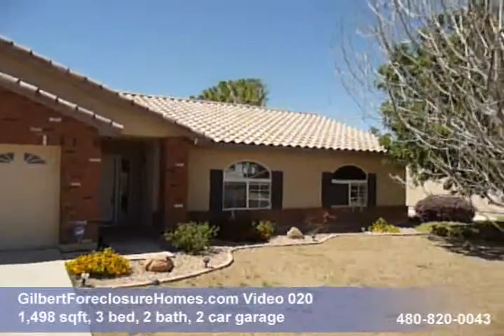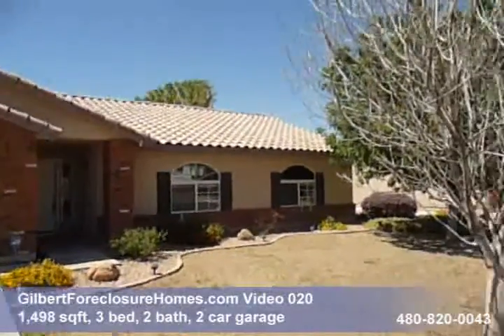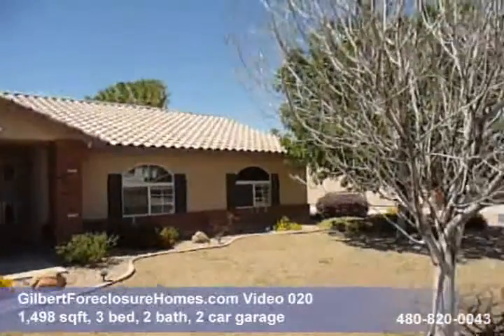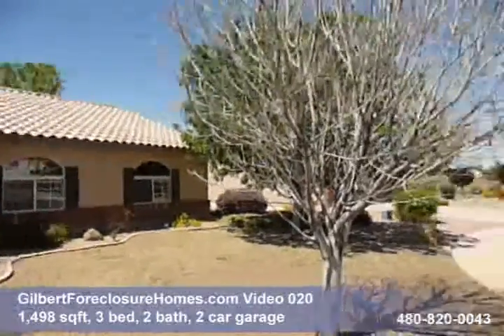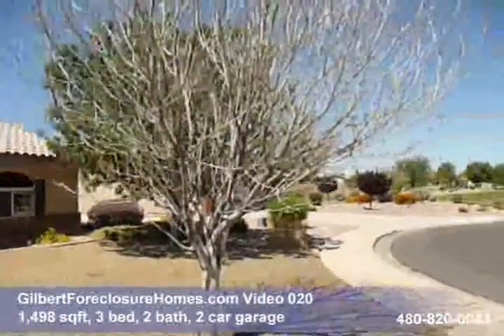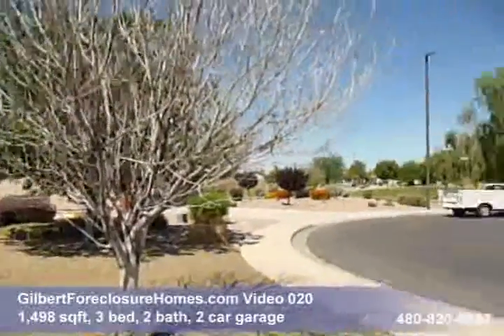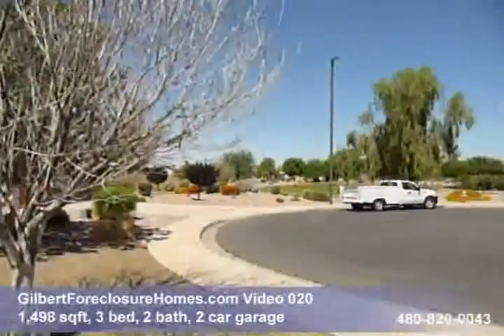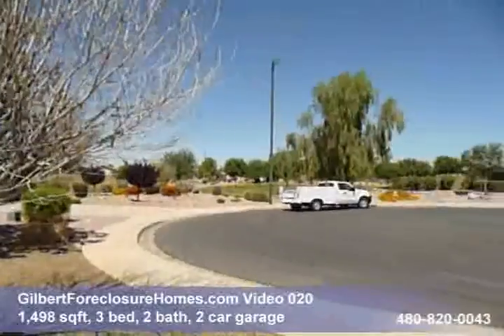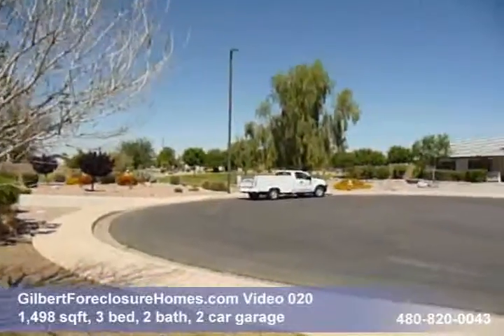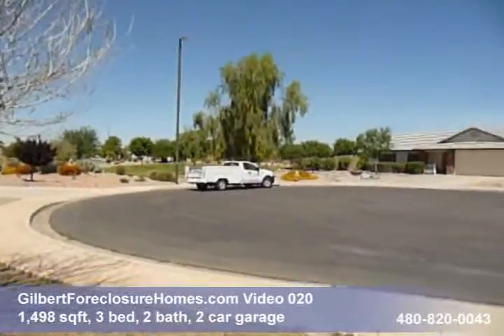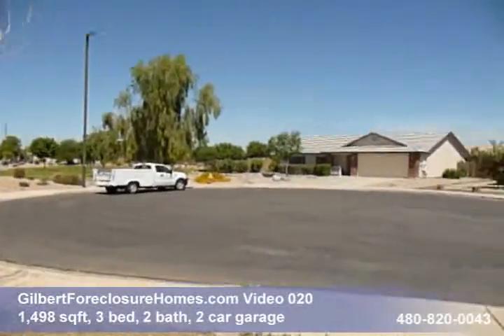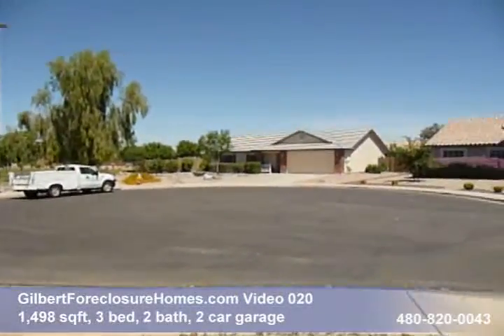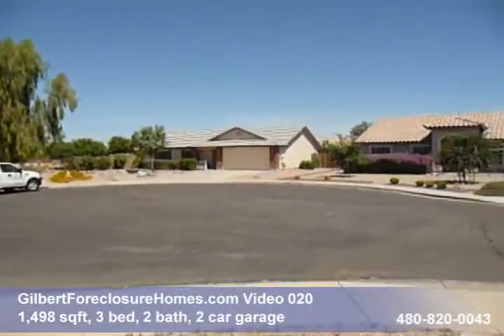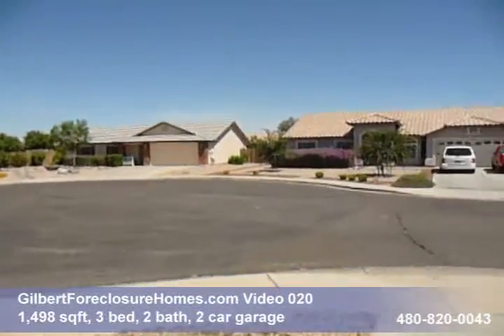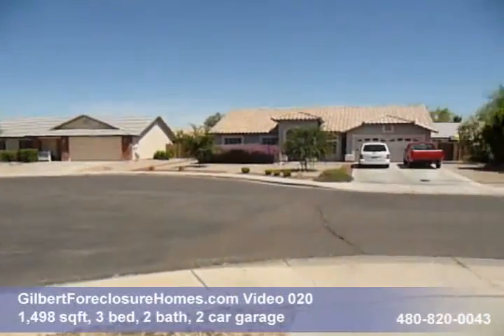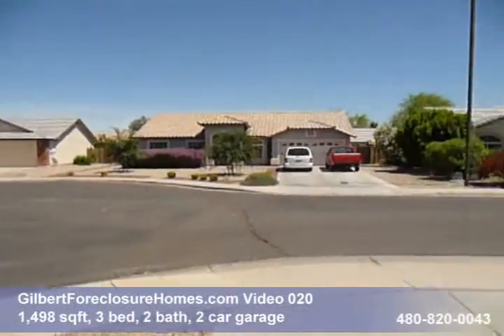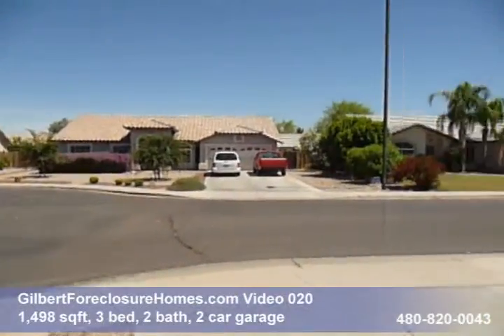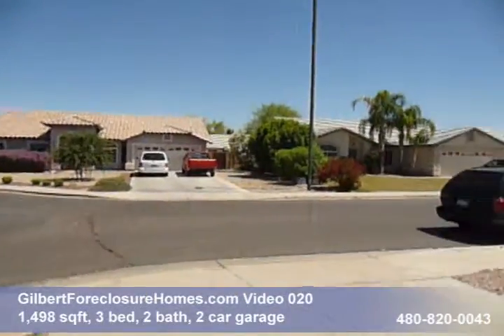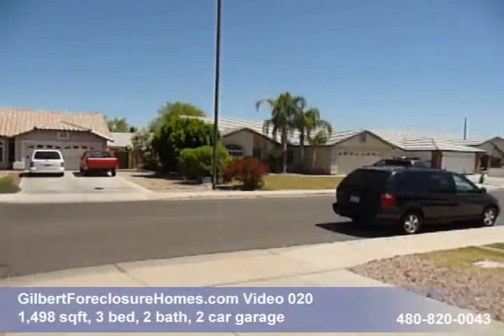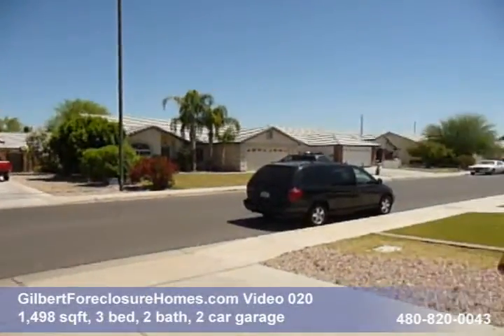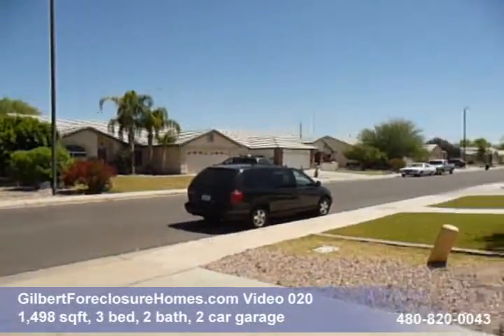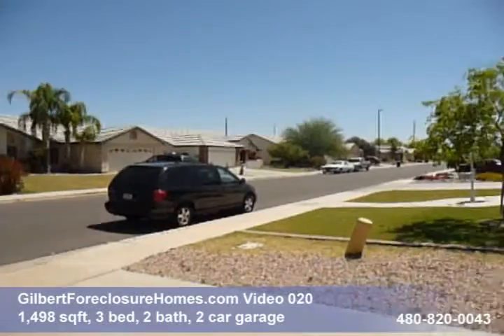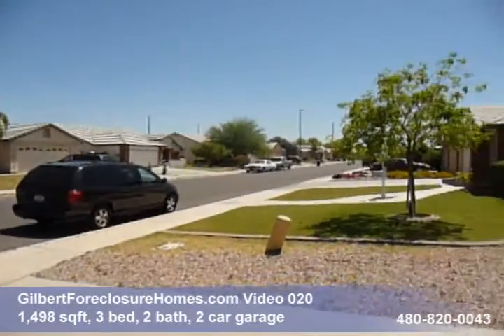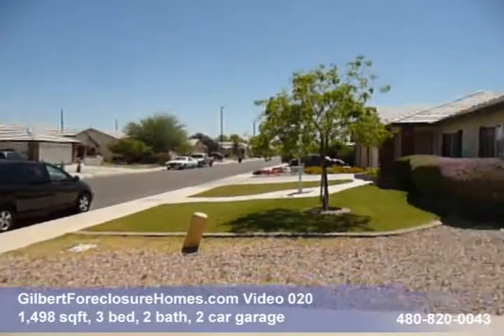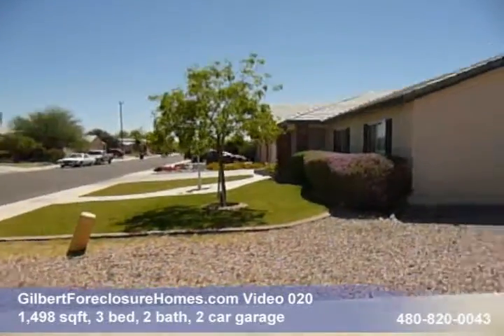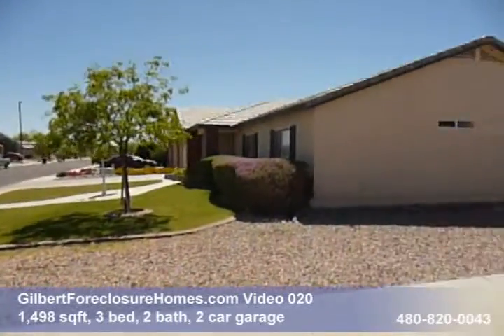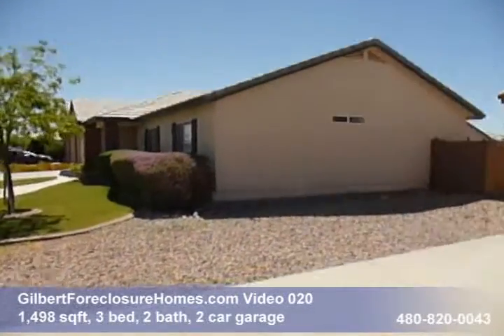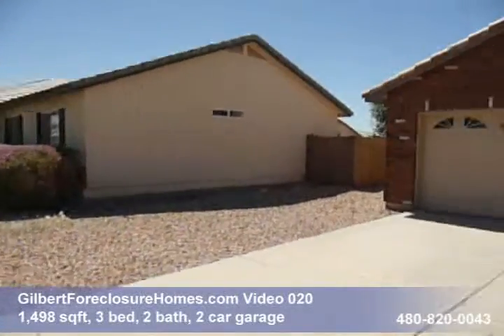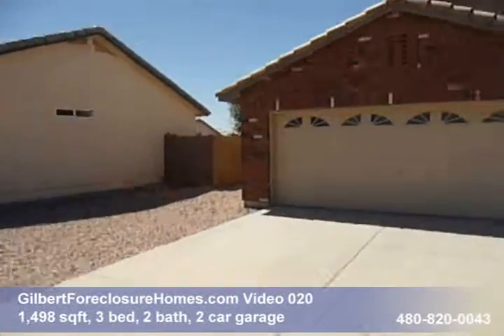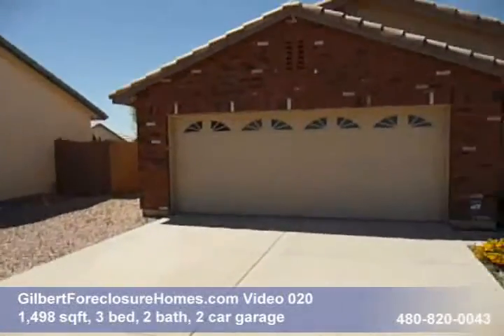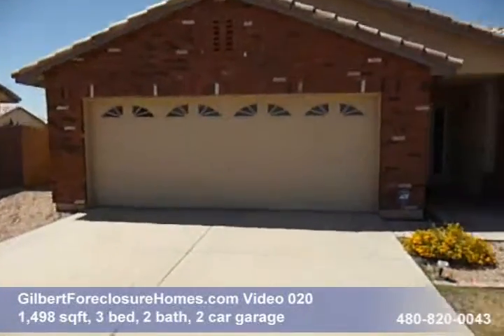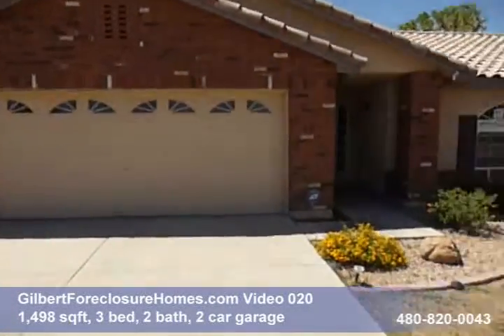GilbertForeclosureHomes.com video number 20 is a single-story three-bedroom two-bath house just a little under 1,500 square feet. Let's go ahead and take a look inside.